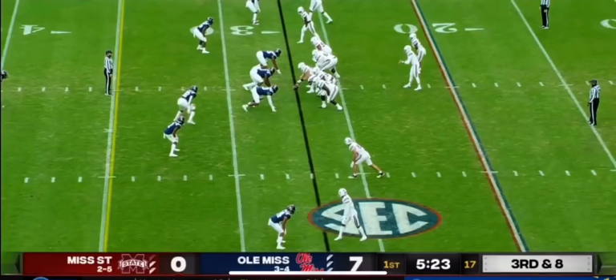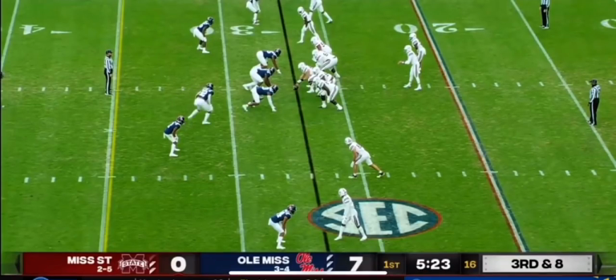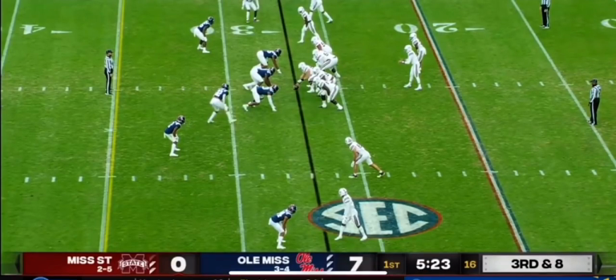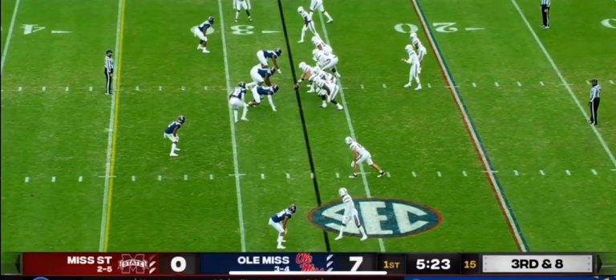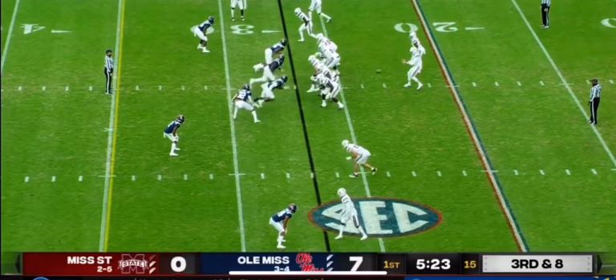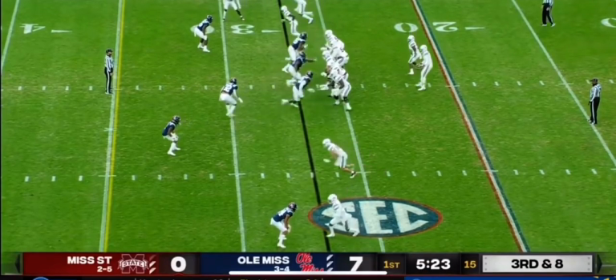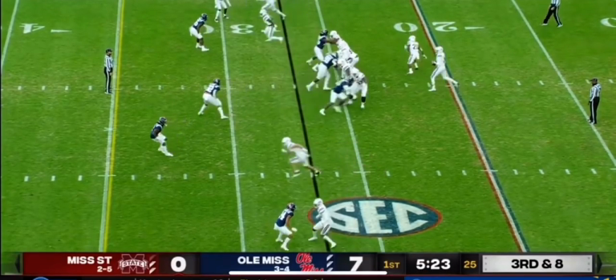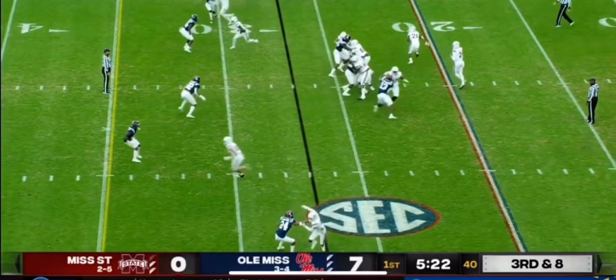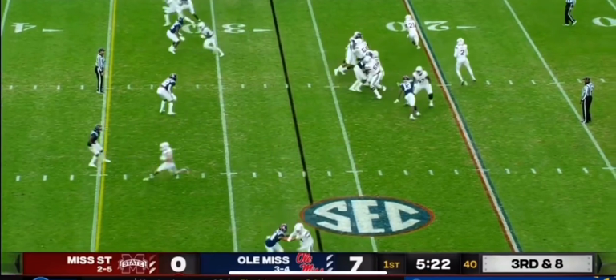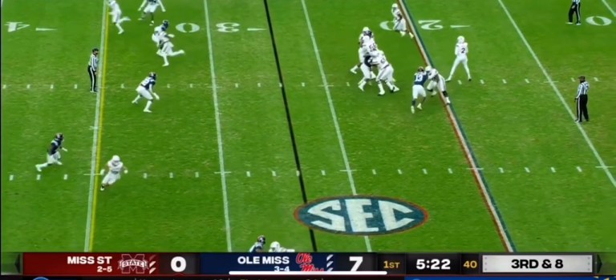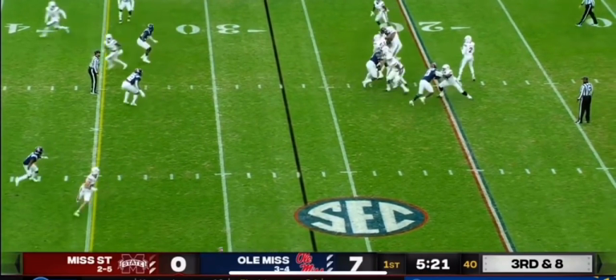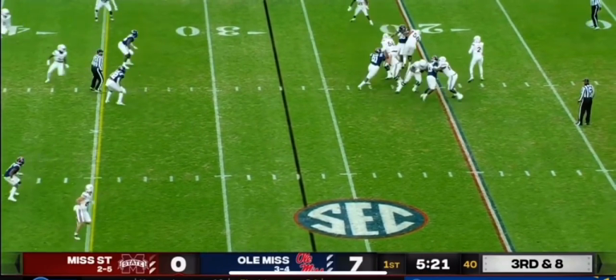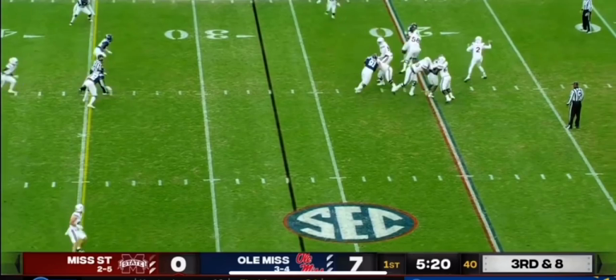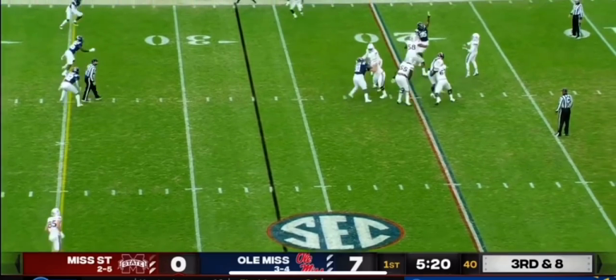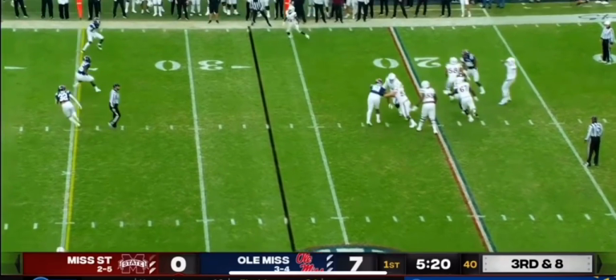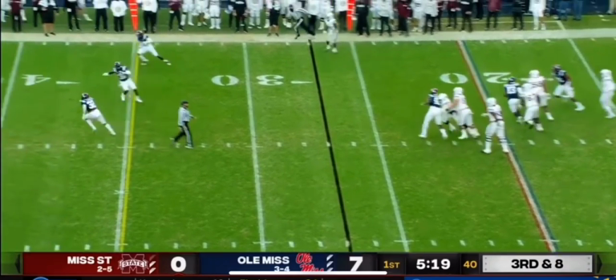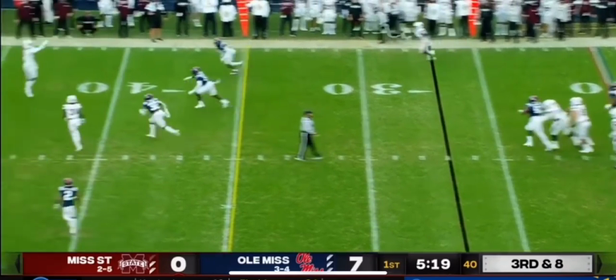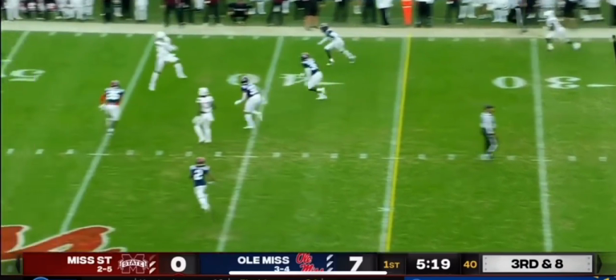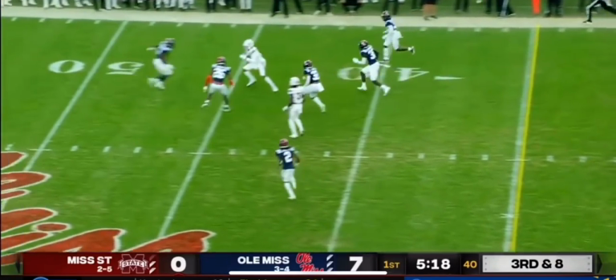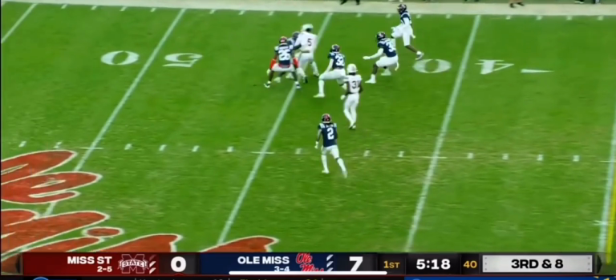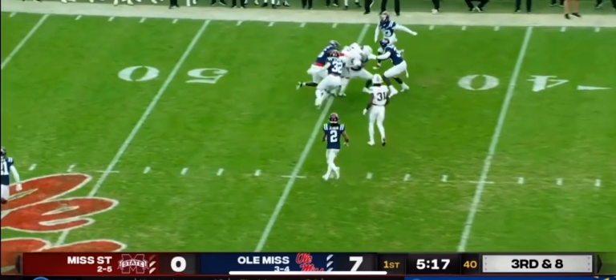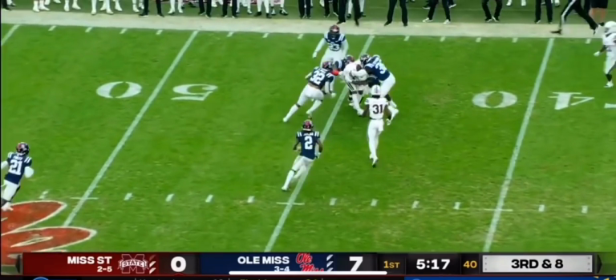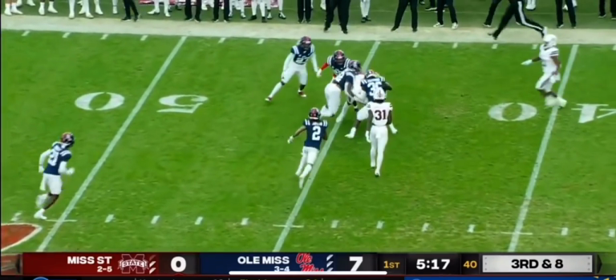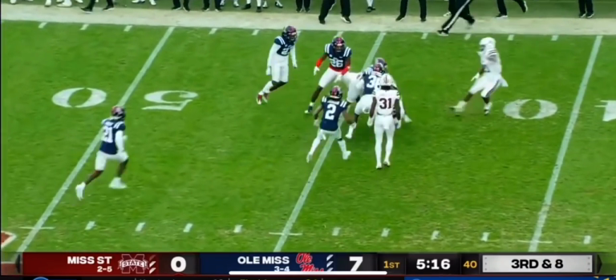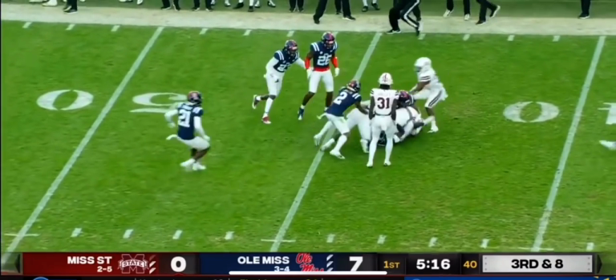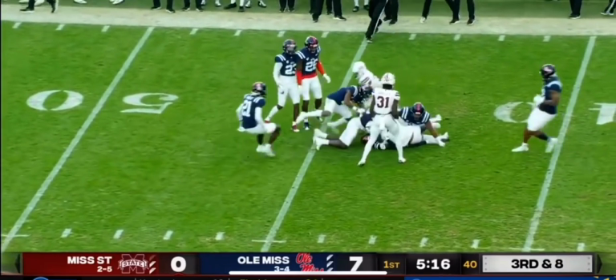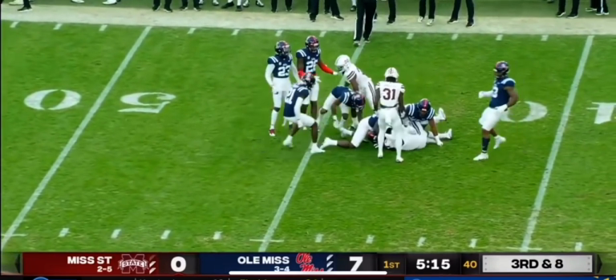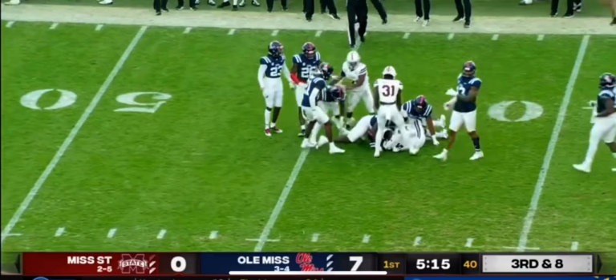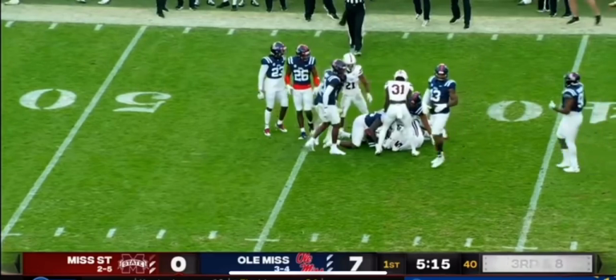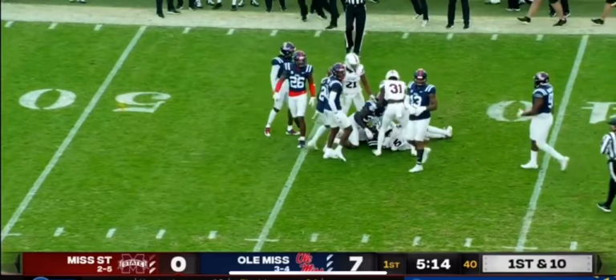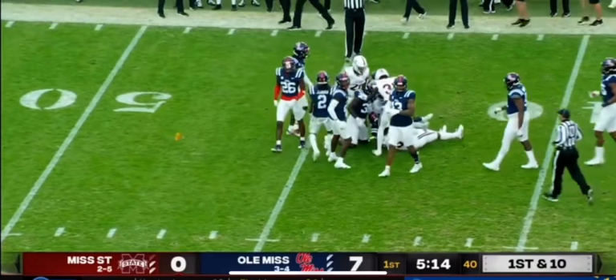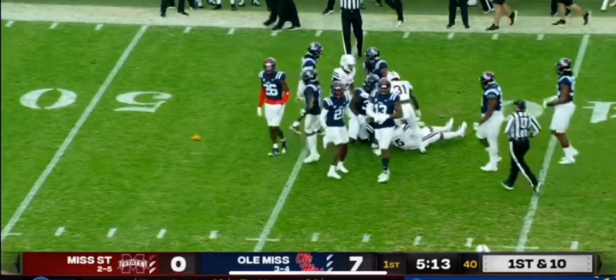Peyton helped off the field, now third and eight. Rogers off his back foot, completes it. High over the top of the defense and hauled in by Osiris Mitchell.